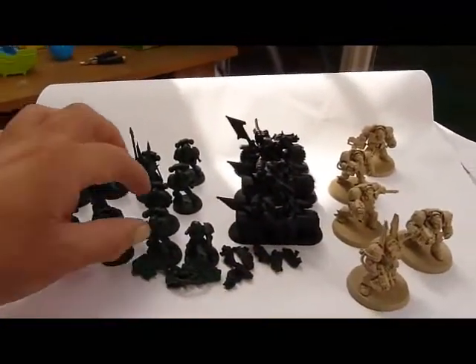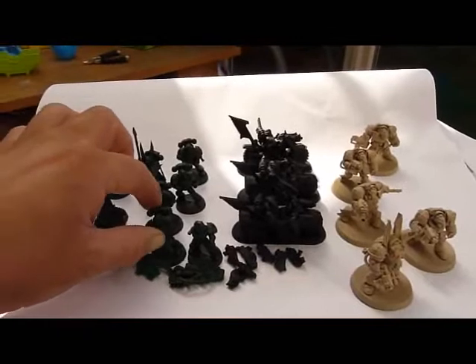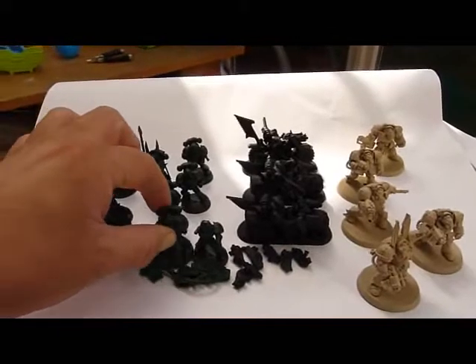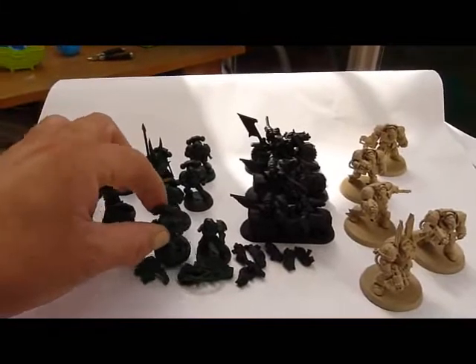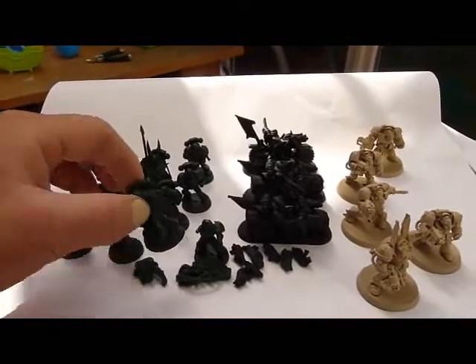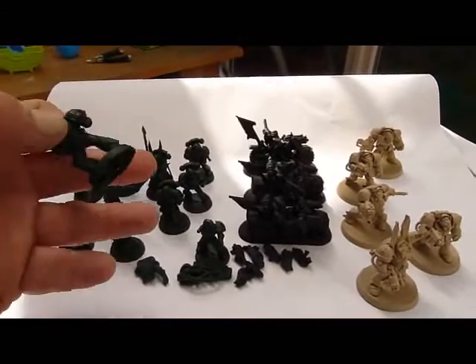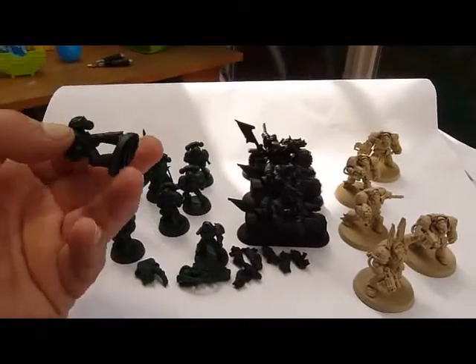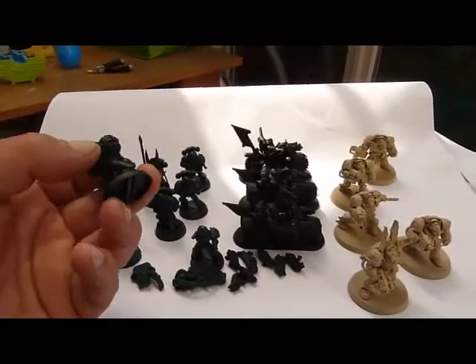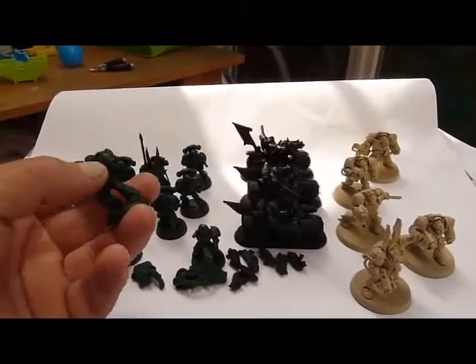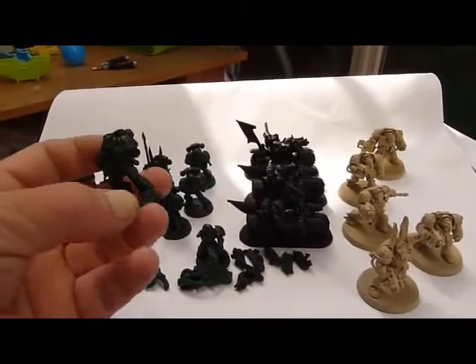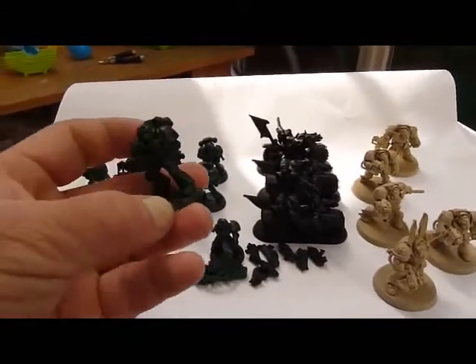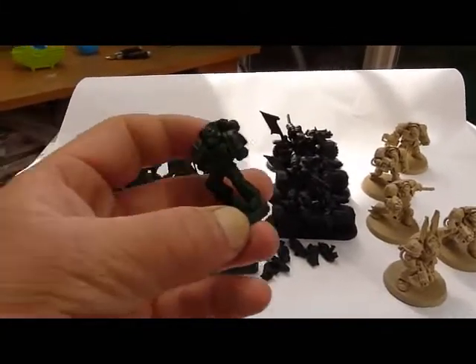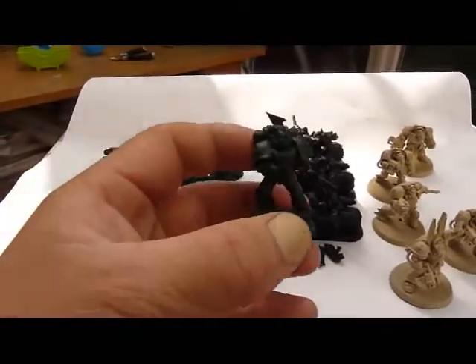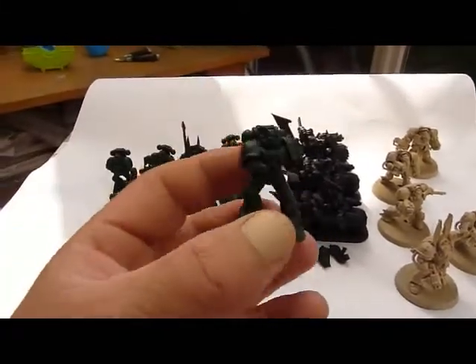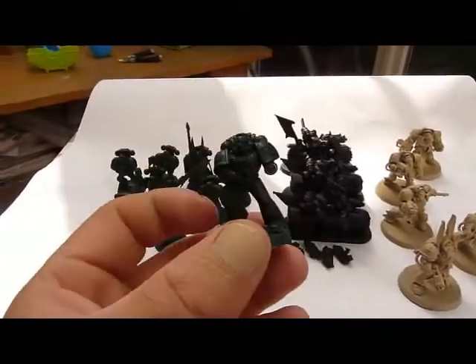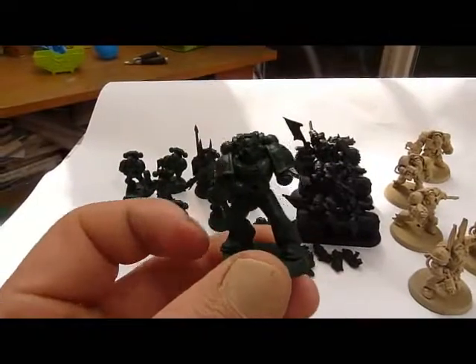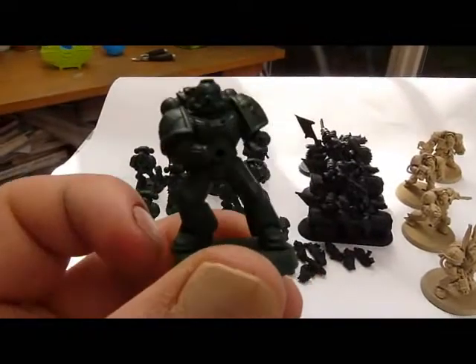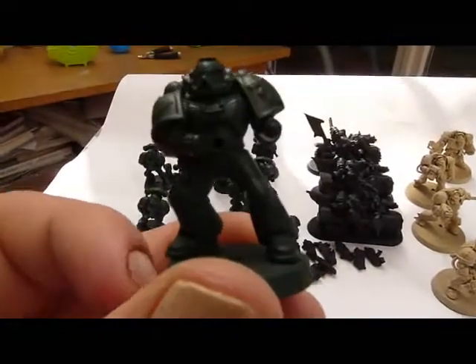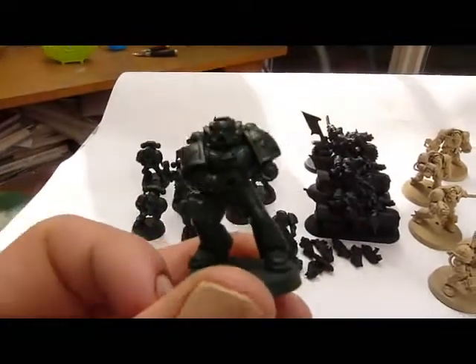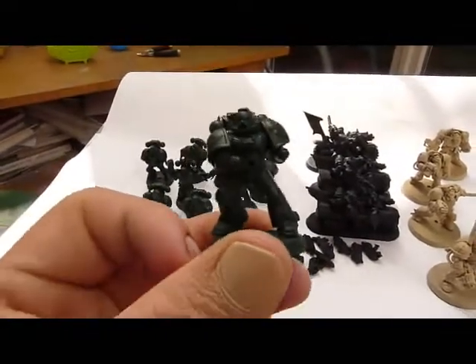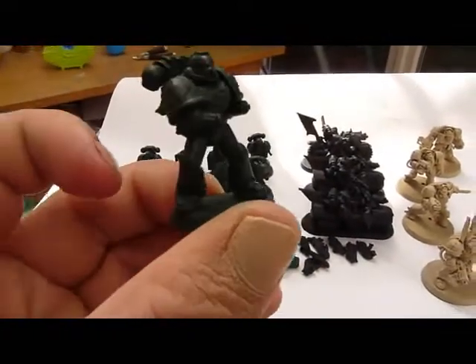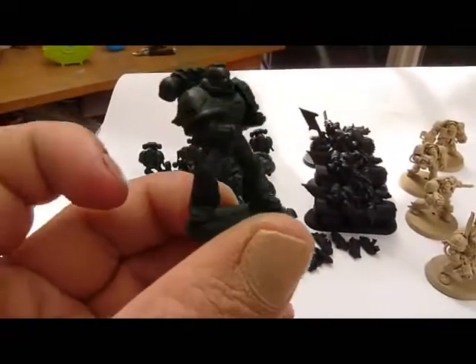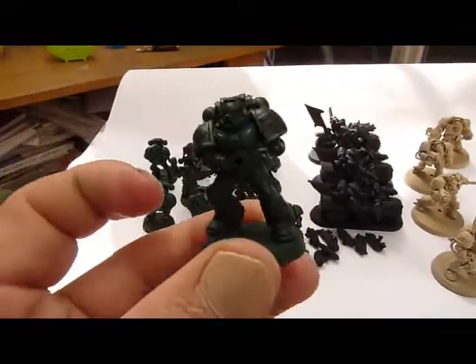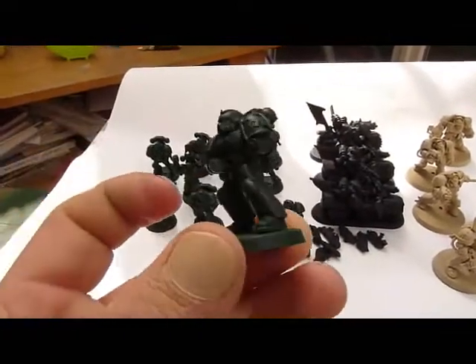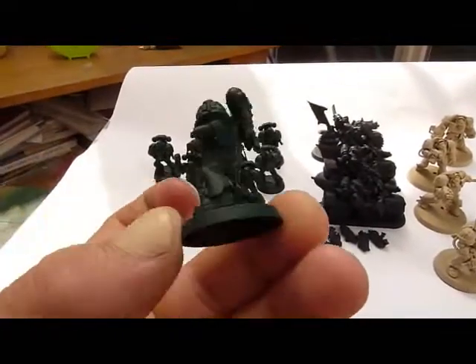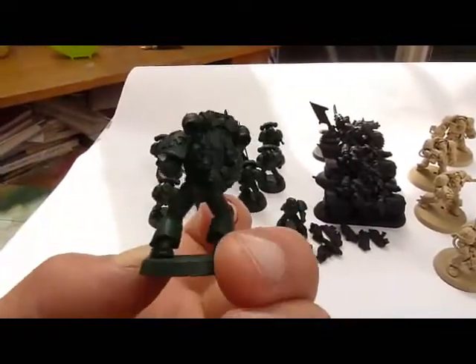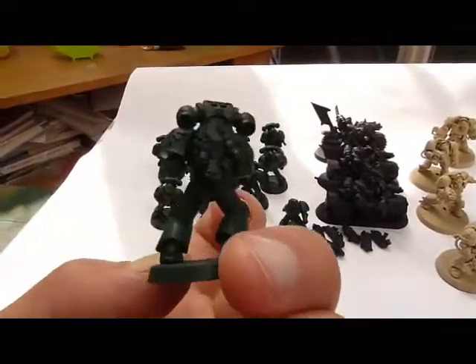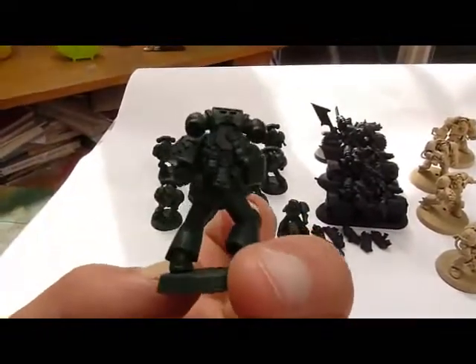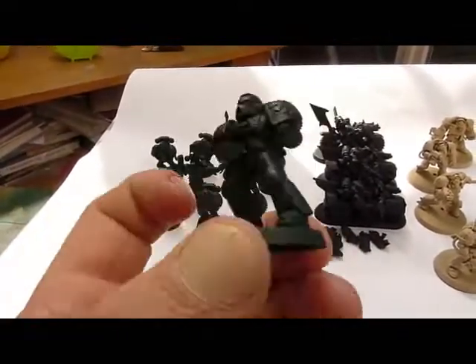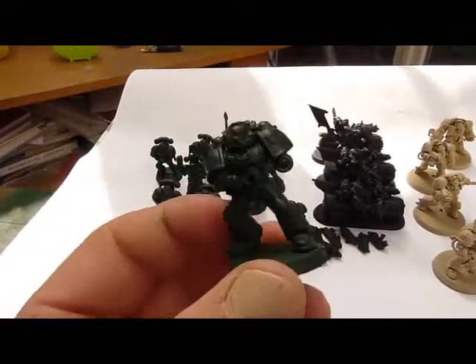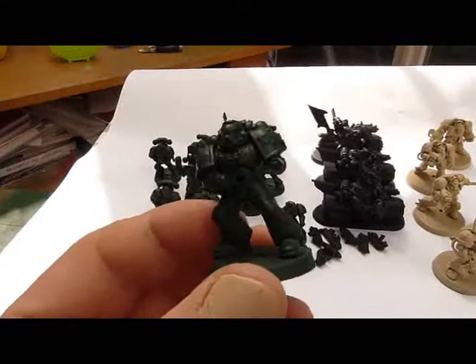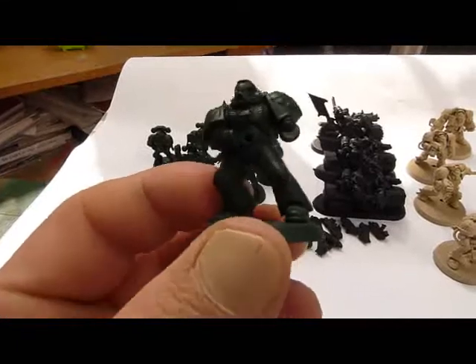Then the Tactical Squad — you've got them in a nice Dark Angels dark green colour, again from Army Painter.